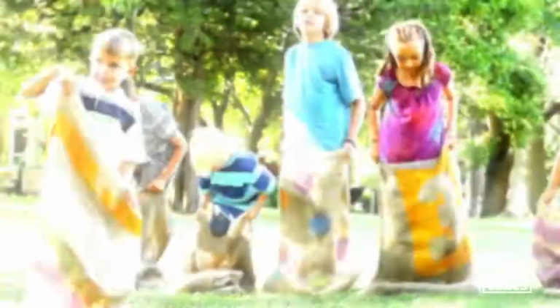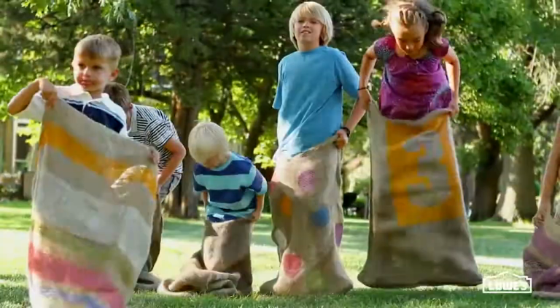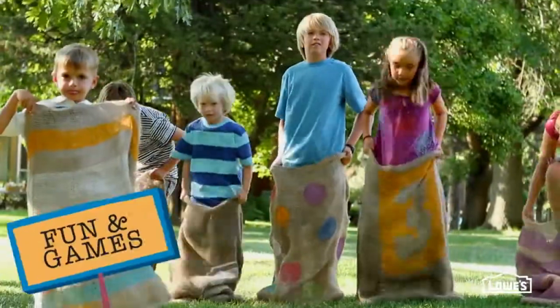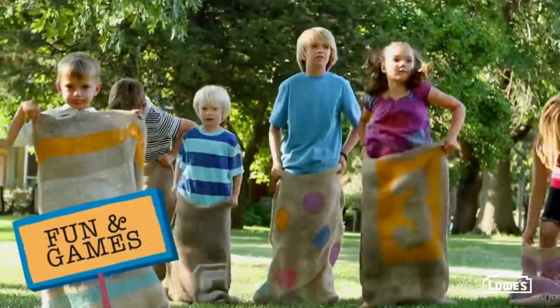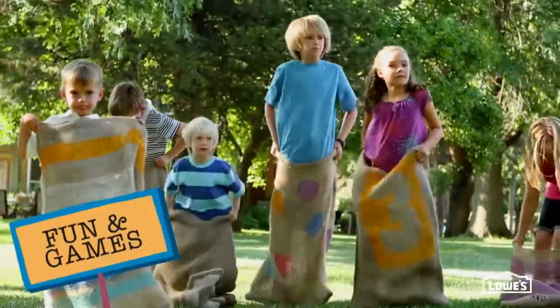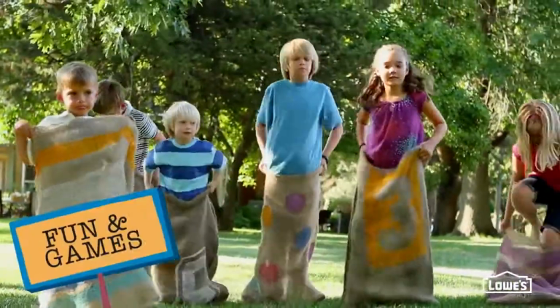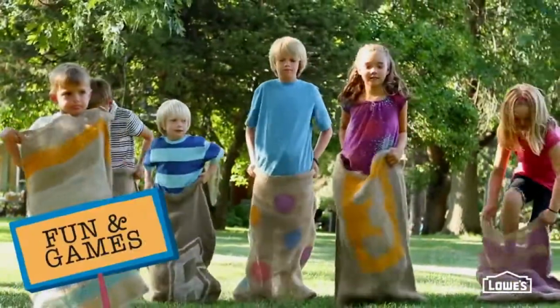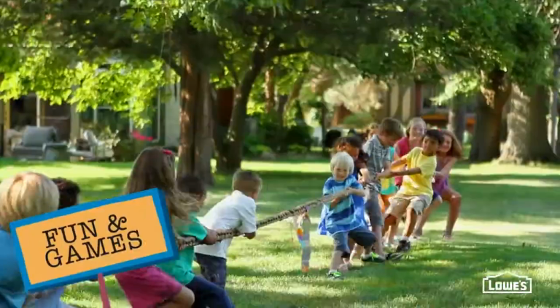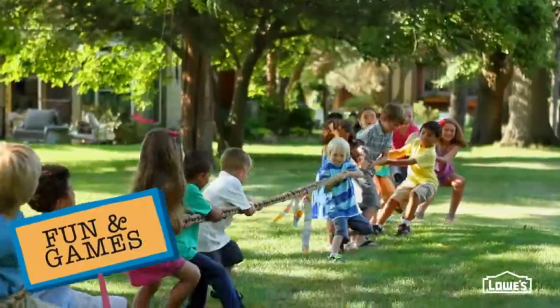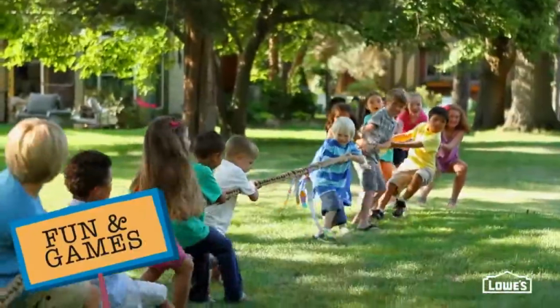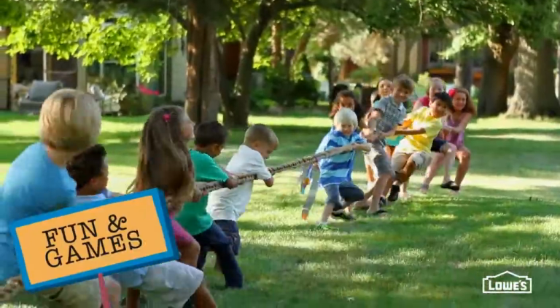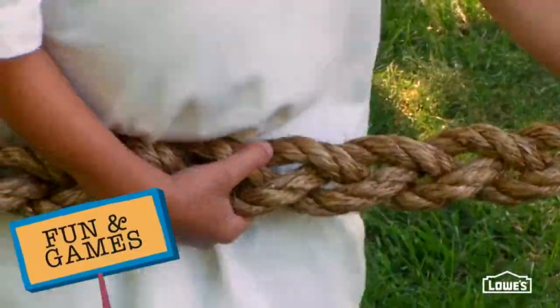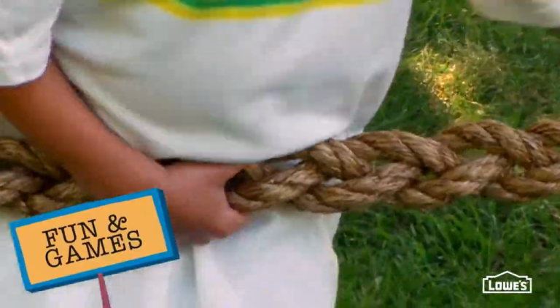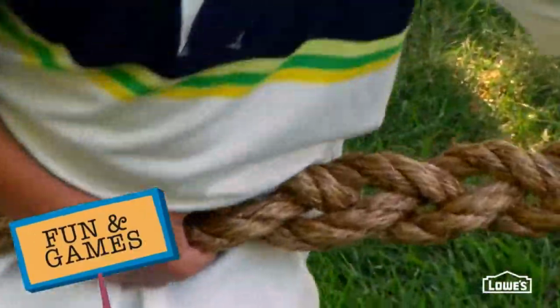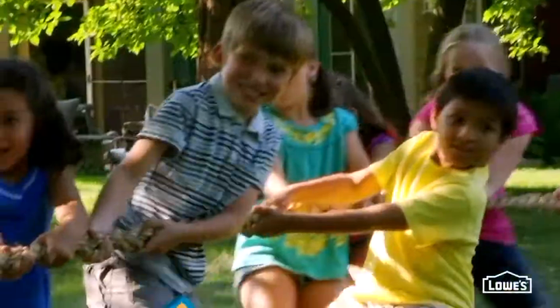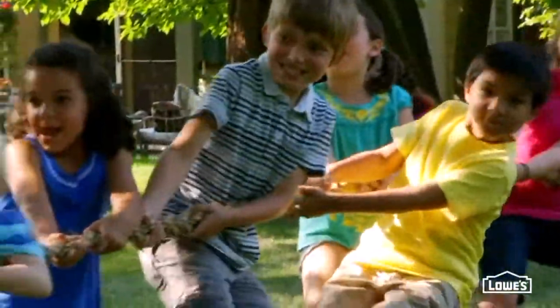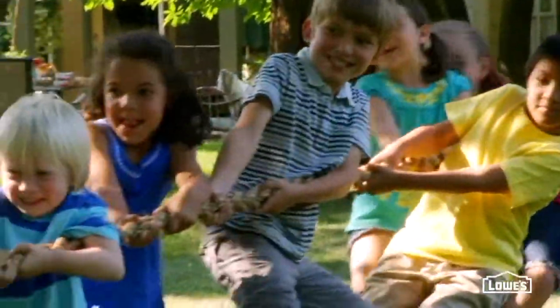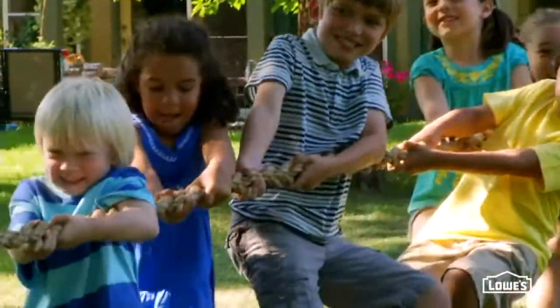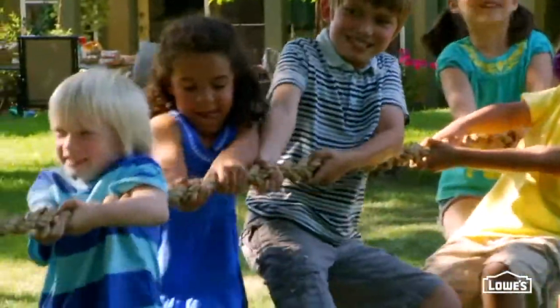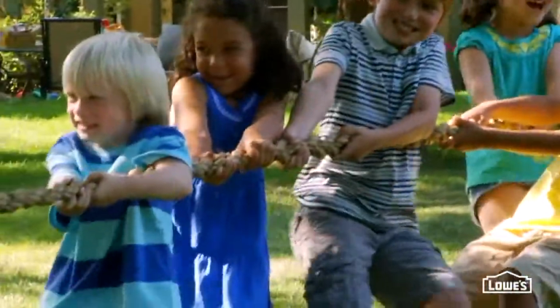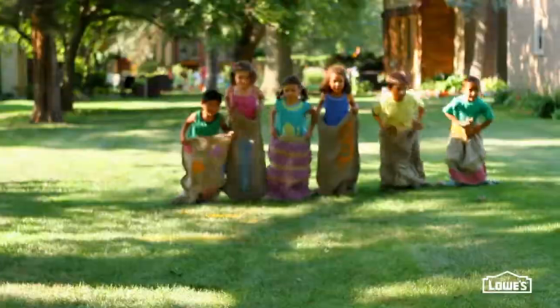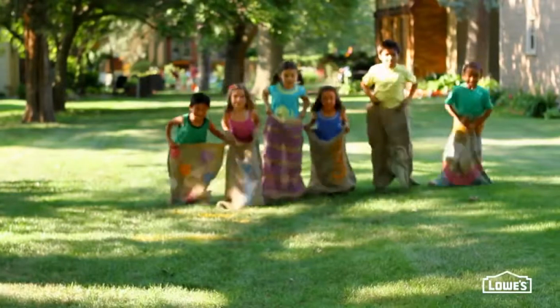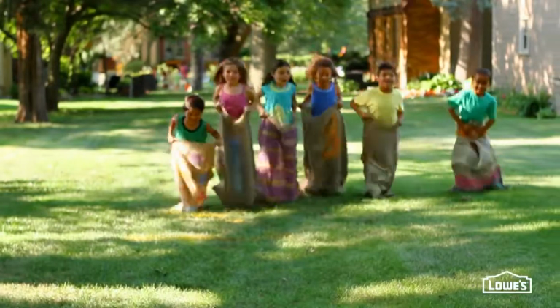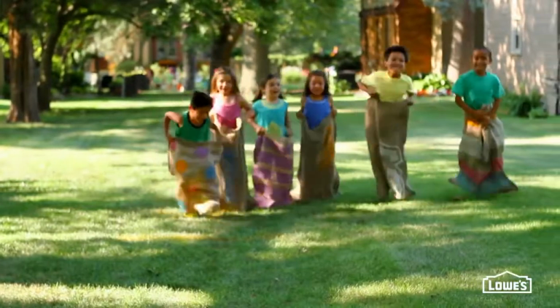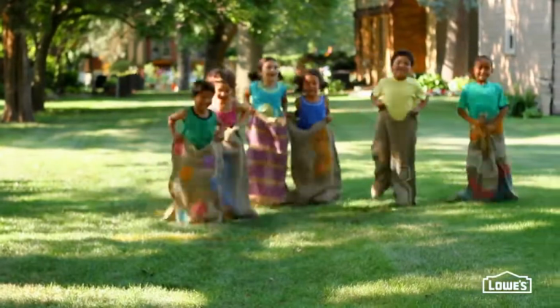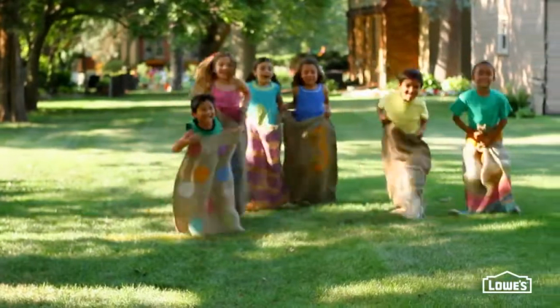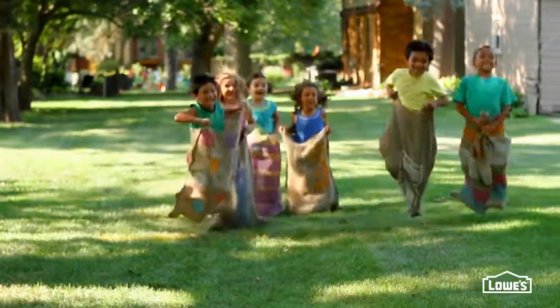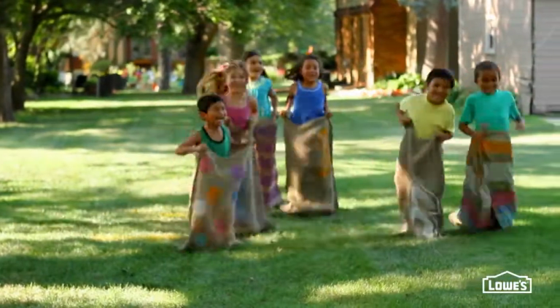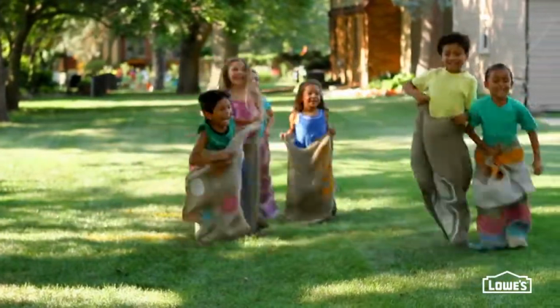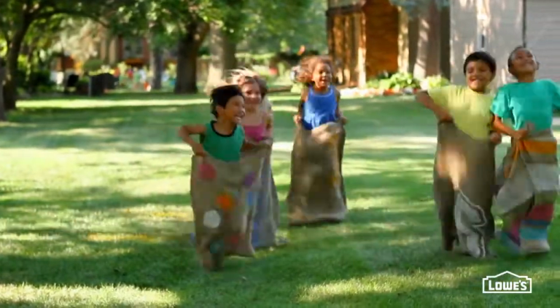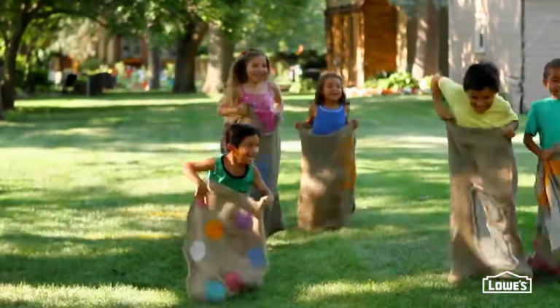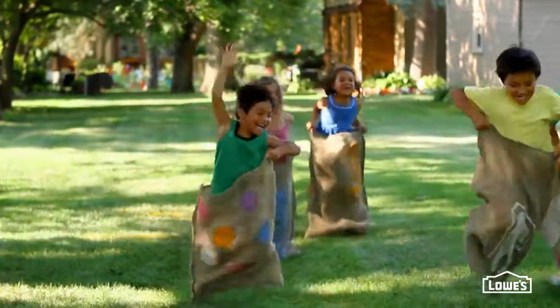Games will get everyone in the spirit, so grab some rope at Lowe's for a good old fashioned tug-of-war, and they've got burlap too to make cute sacks so the kids can race.